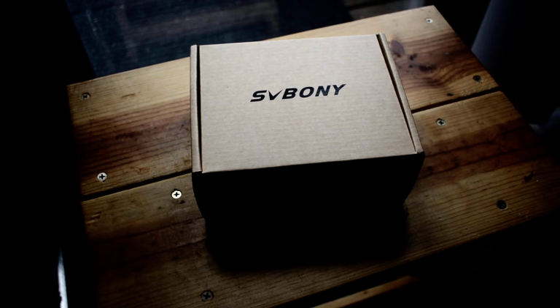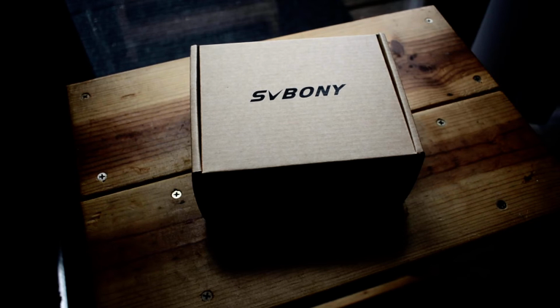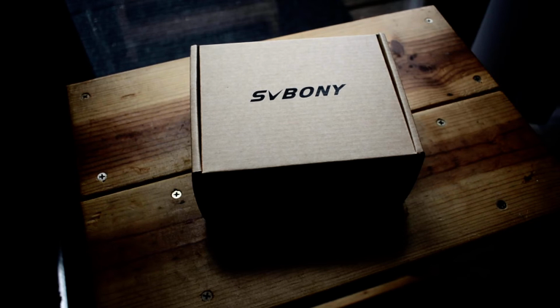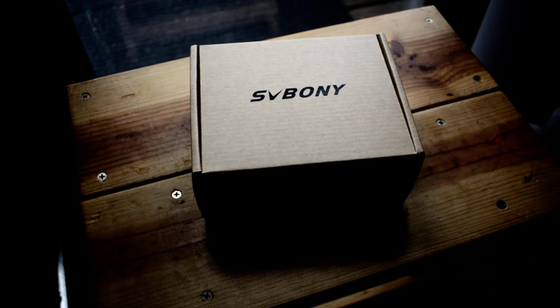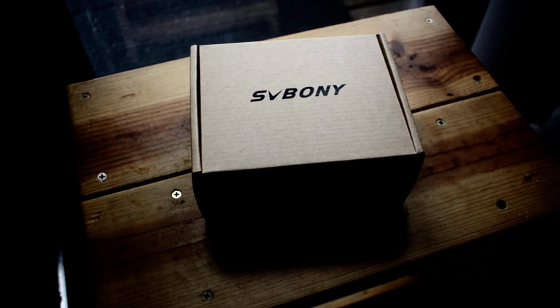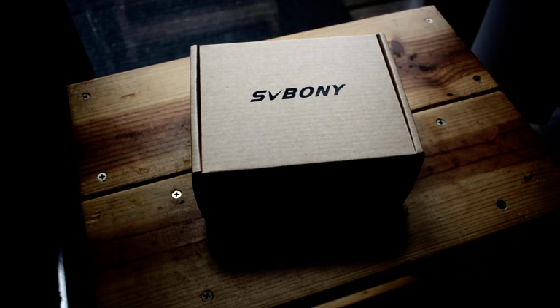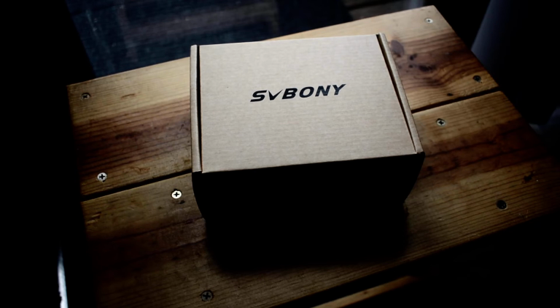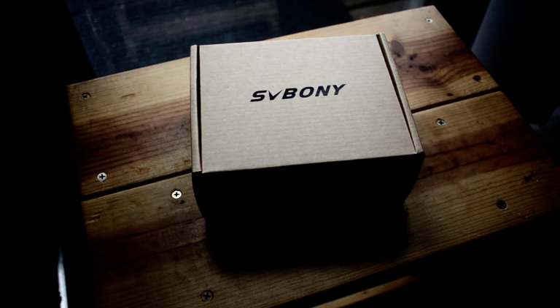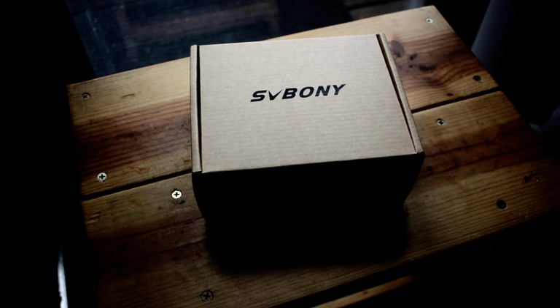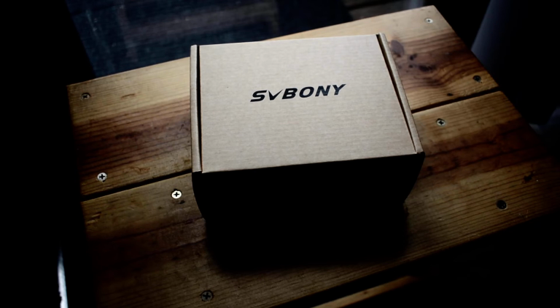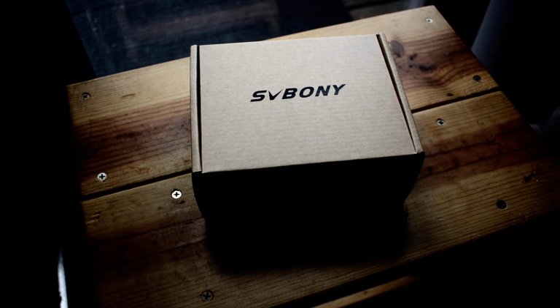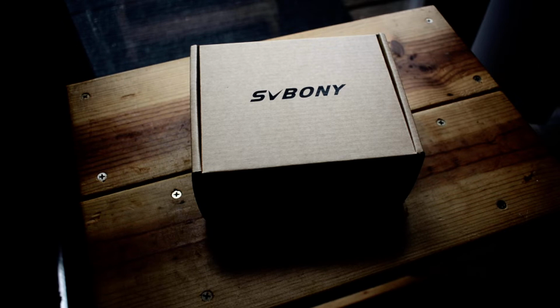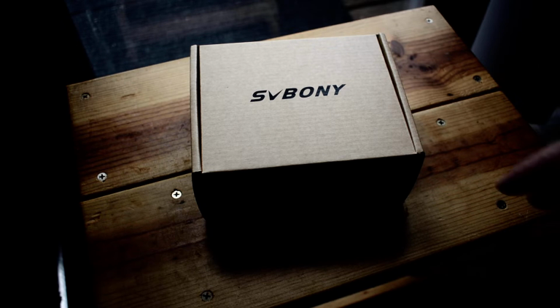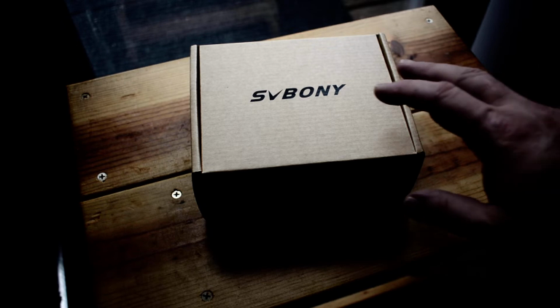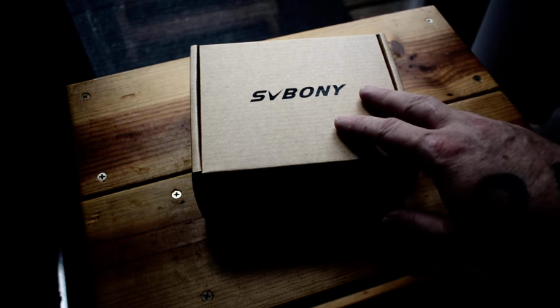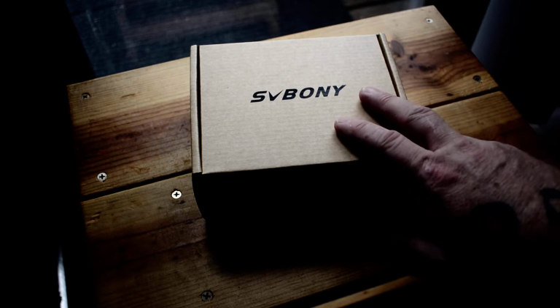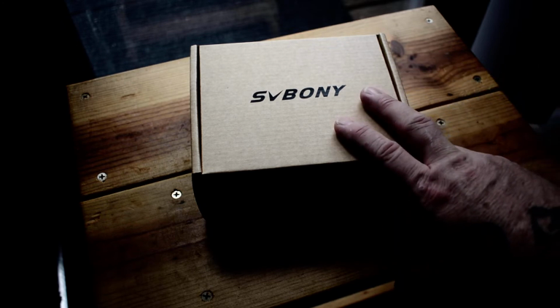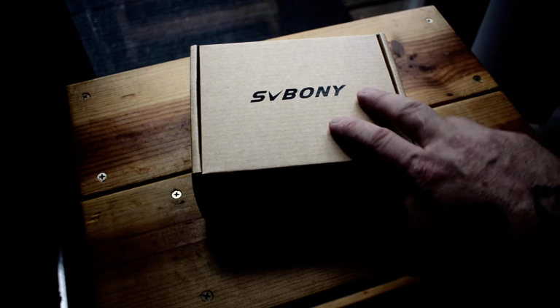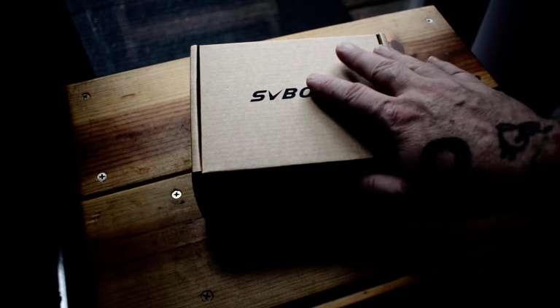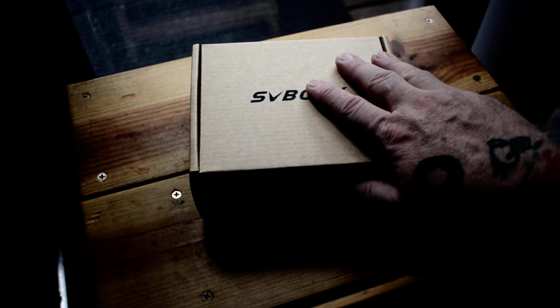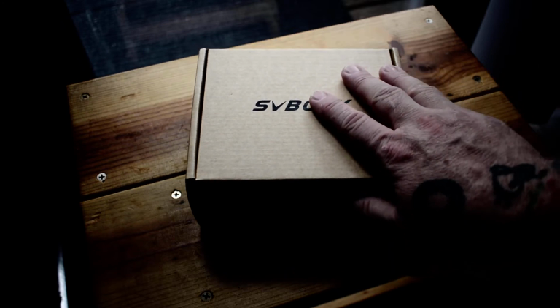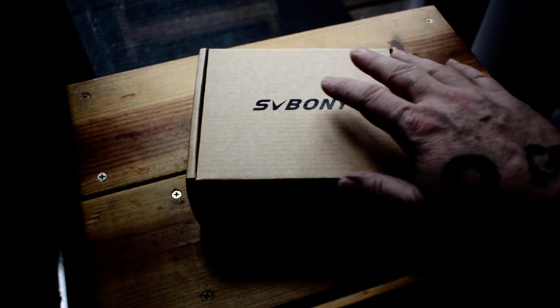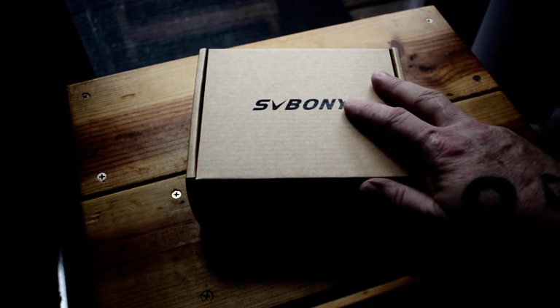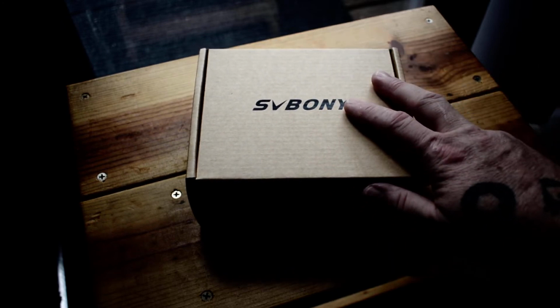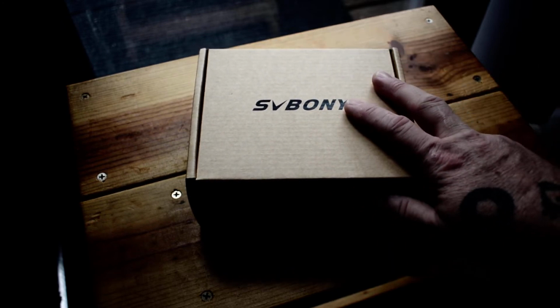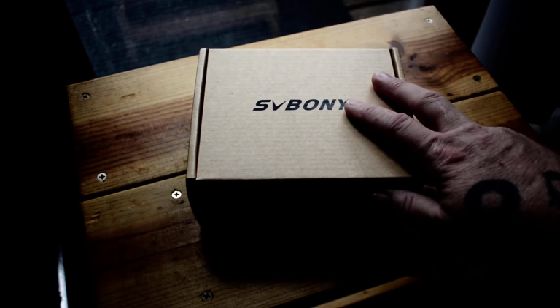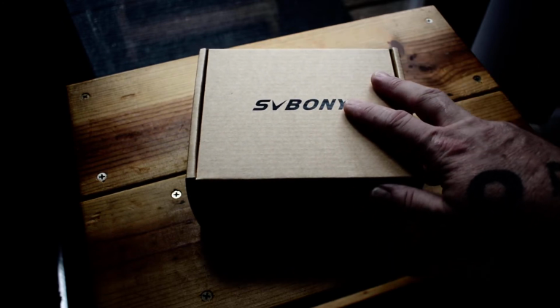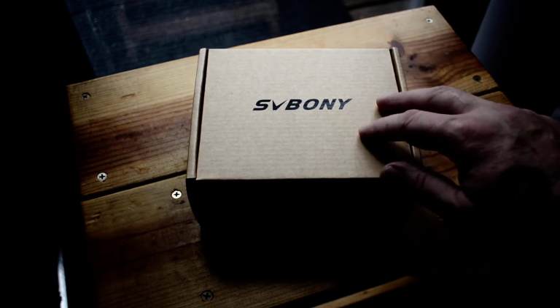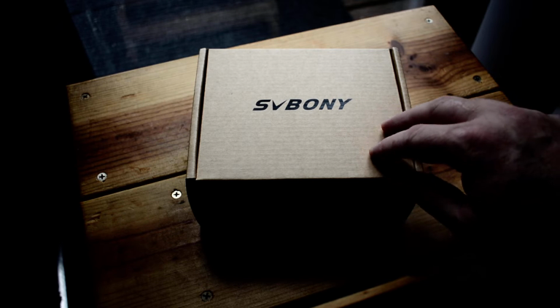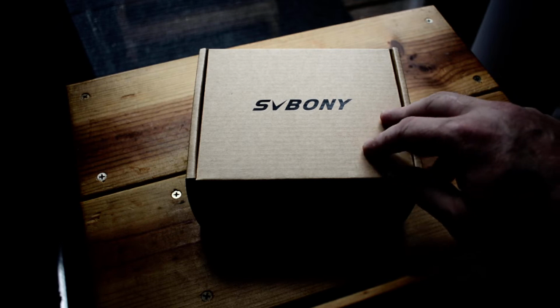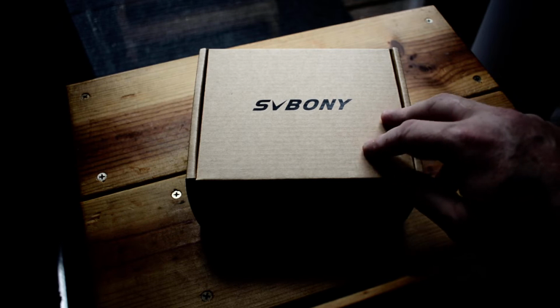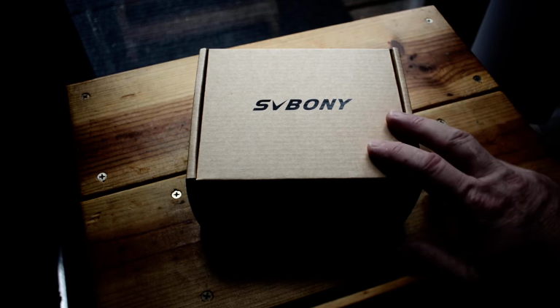Hello, this is Seamus and N7MYW. Instead of a ham radio related product, I thought I would focus today's video on something astronomy related.